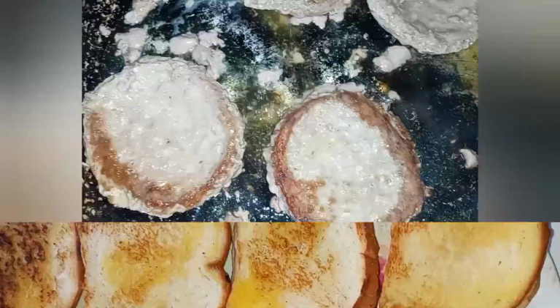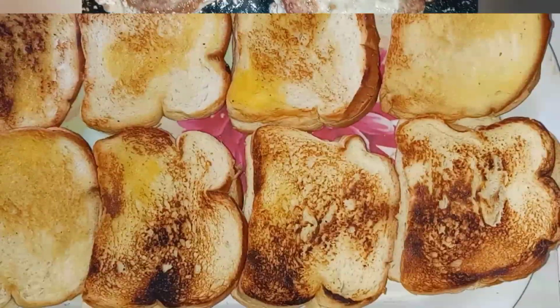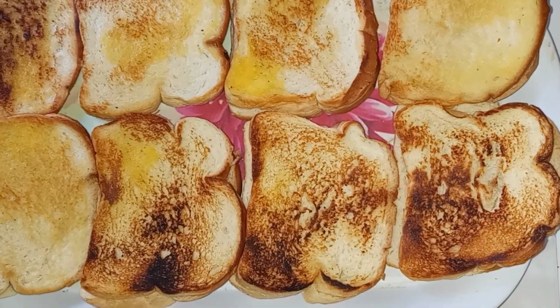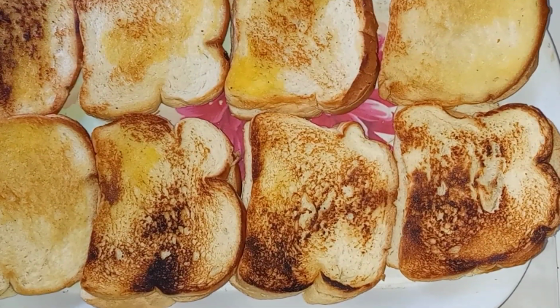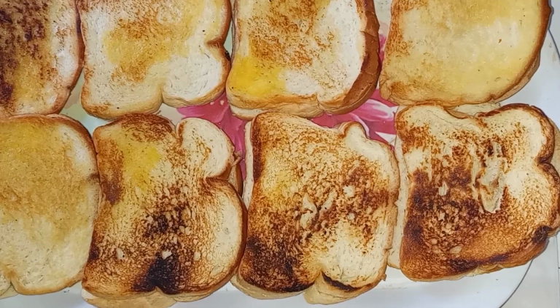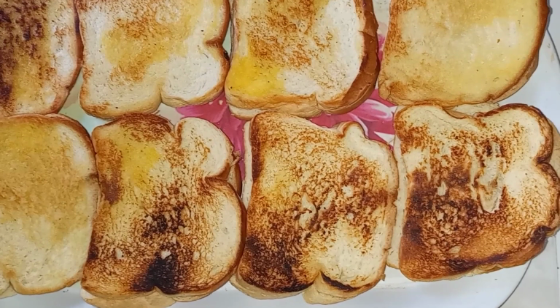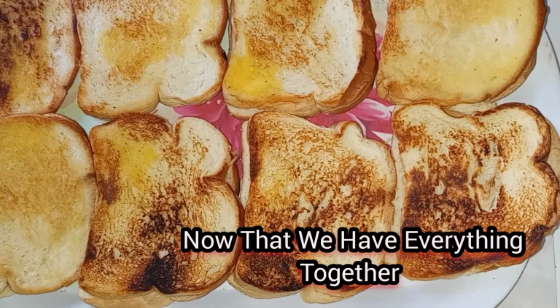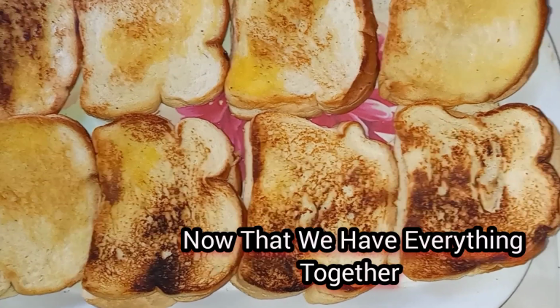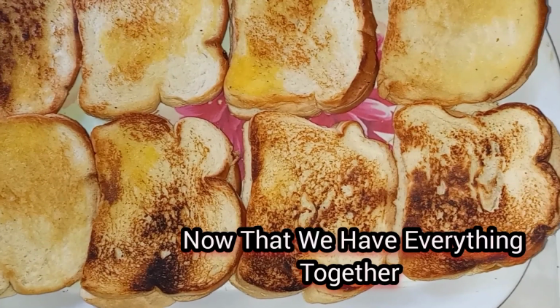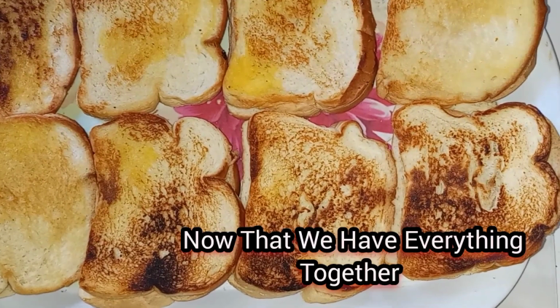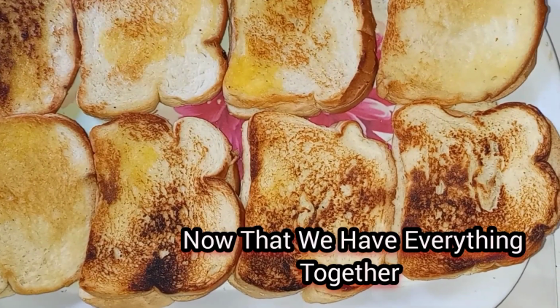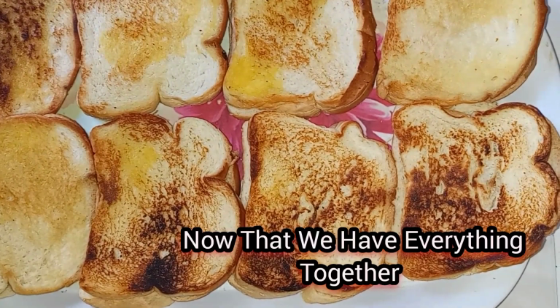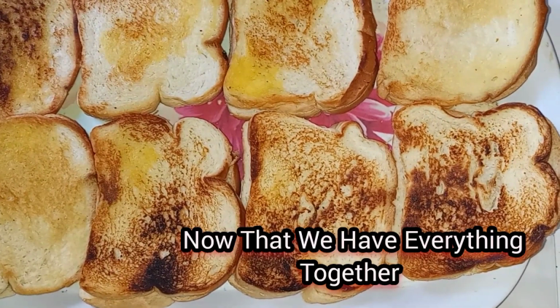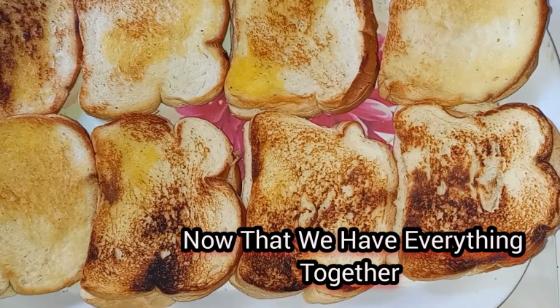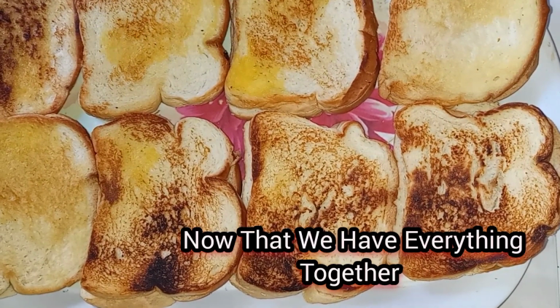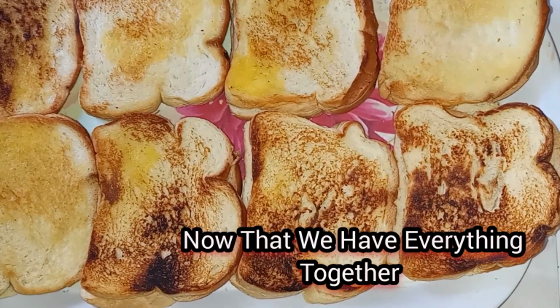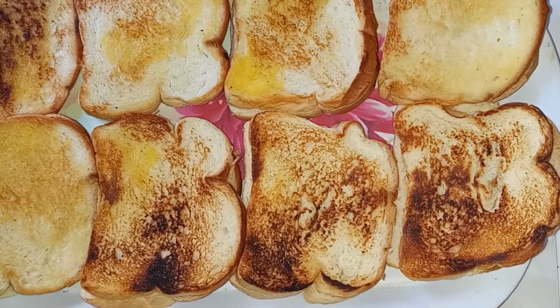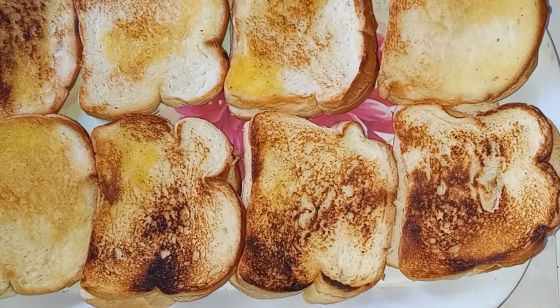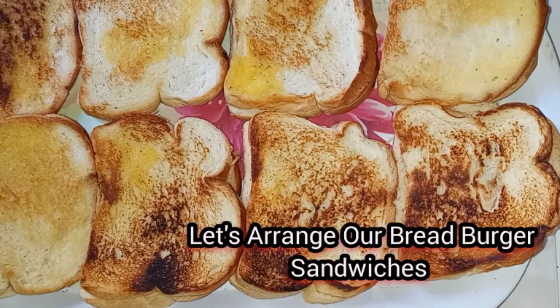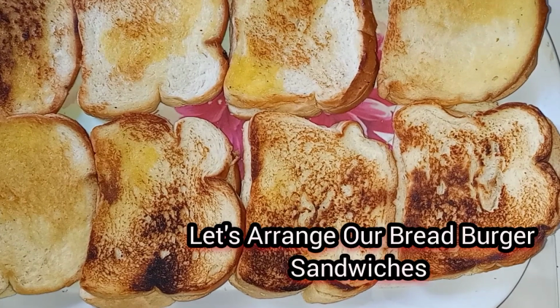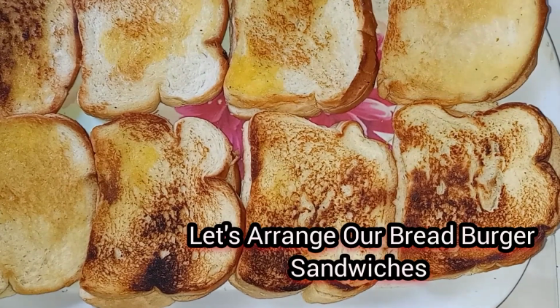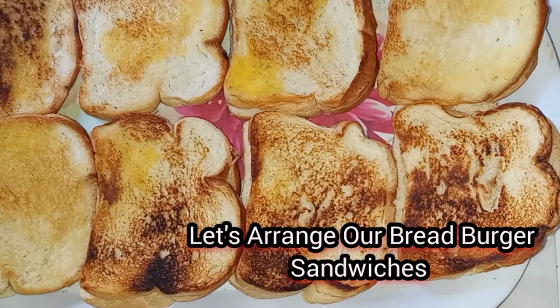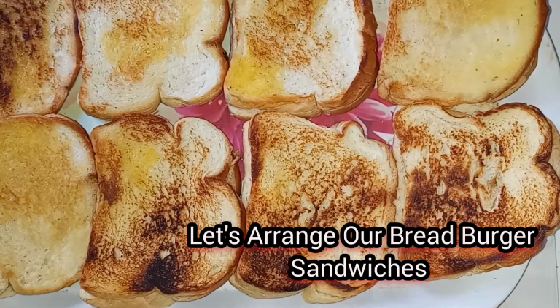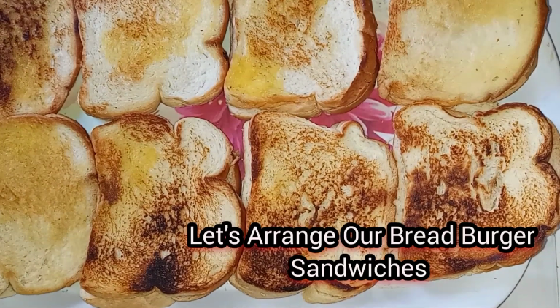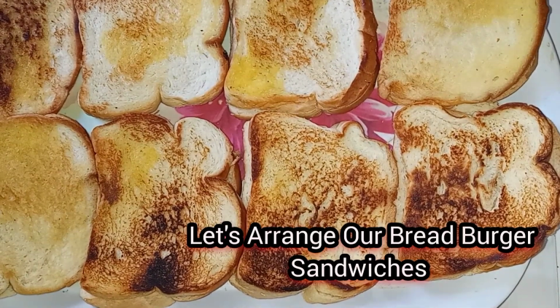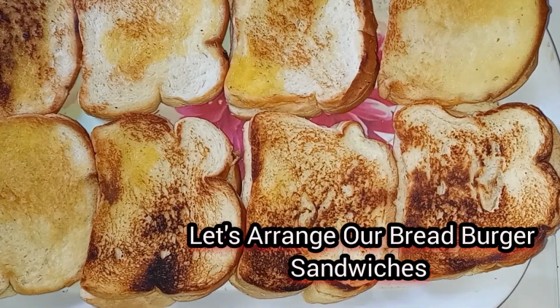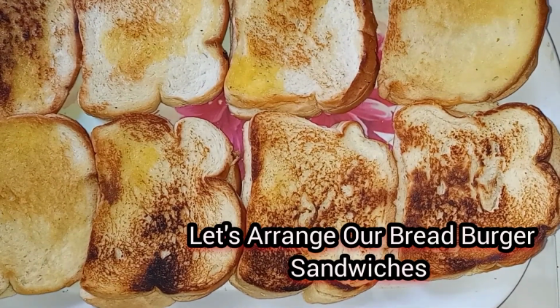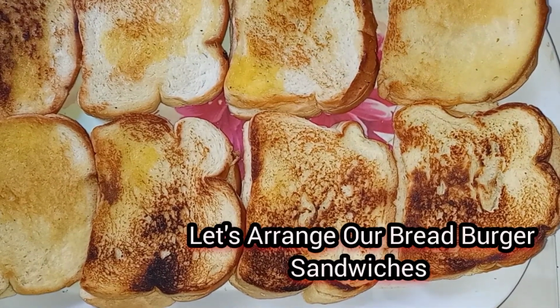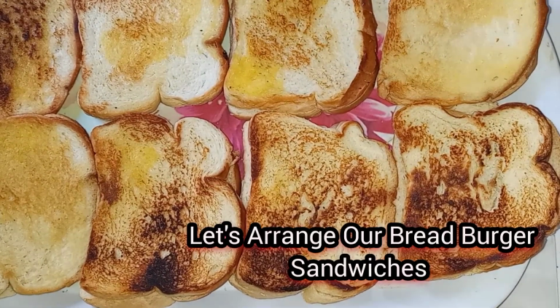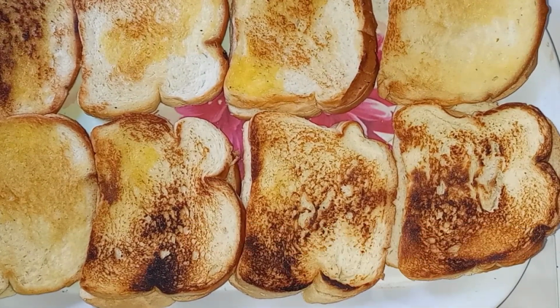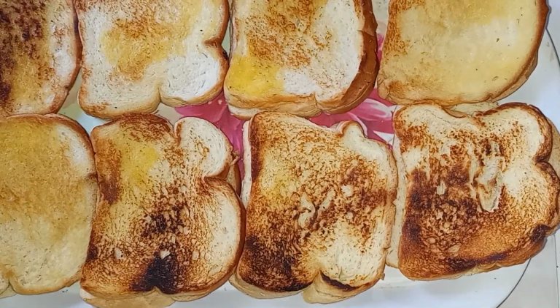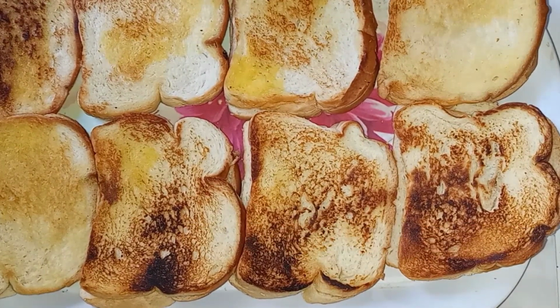Our meat has been cooked, our bread is toasted, and we have already prepared our vegetables, so we're gonna go ahead now and arrange our sandwiches.